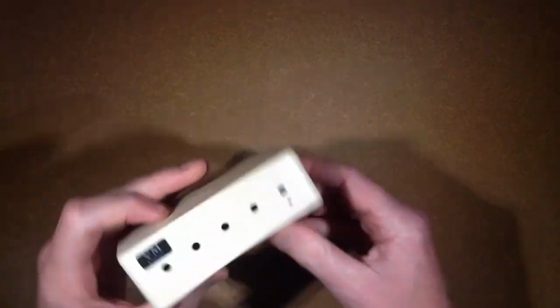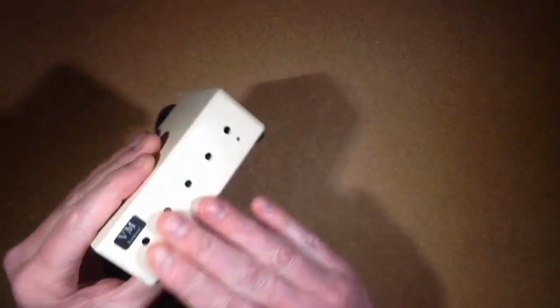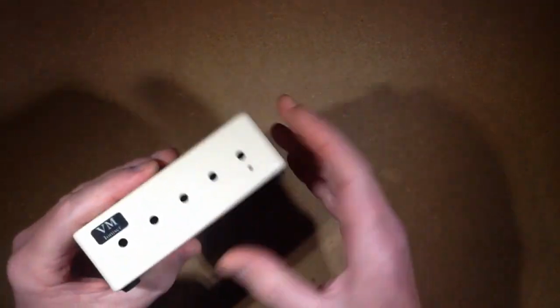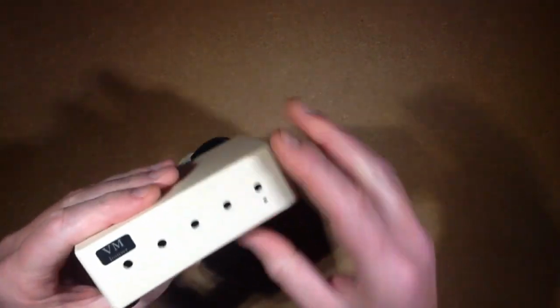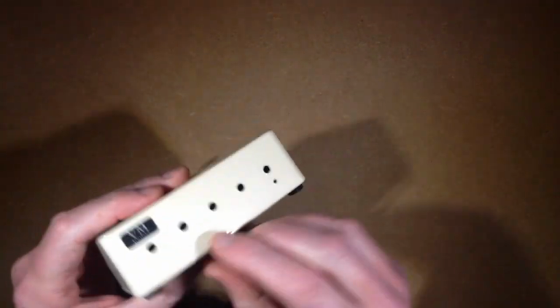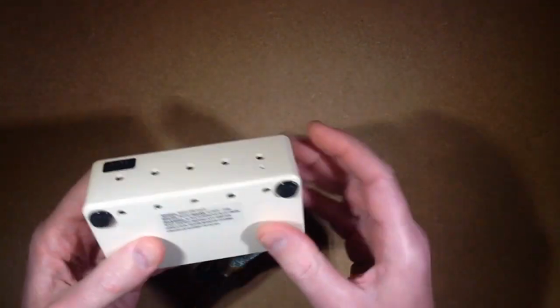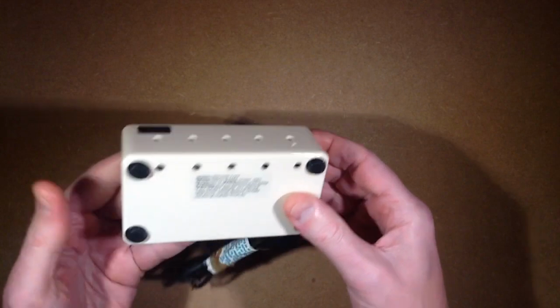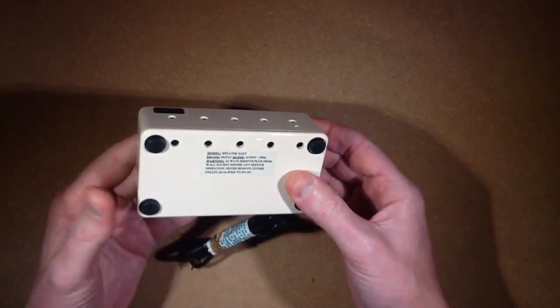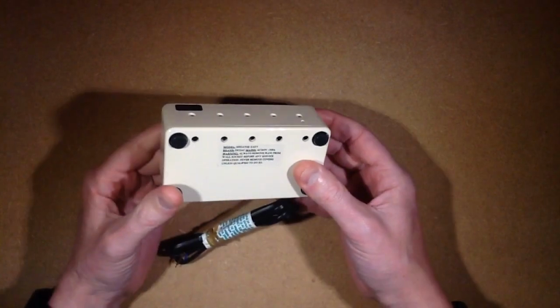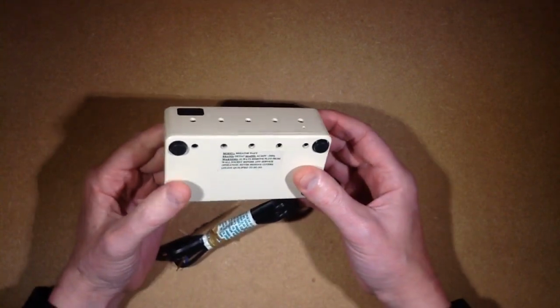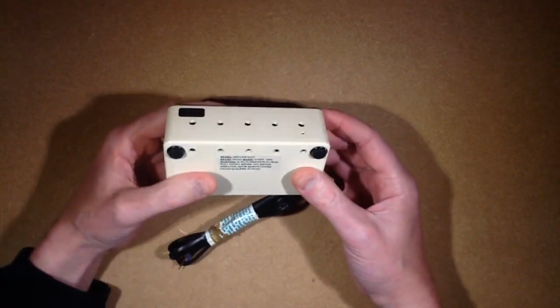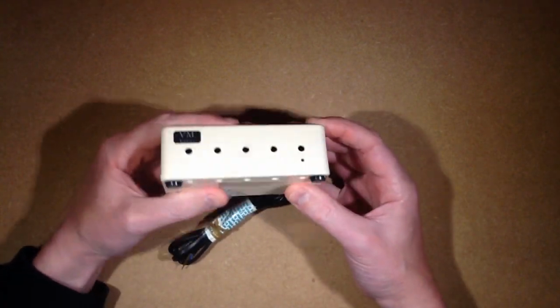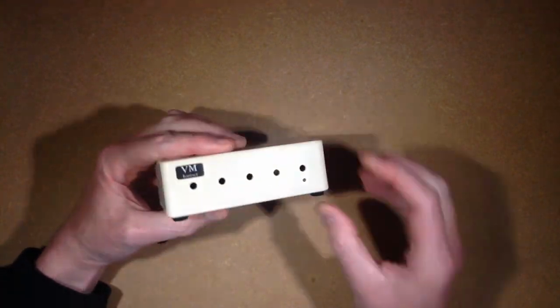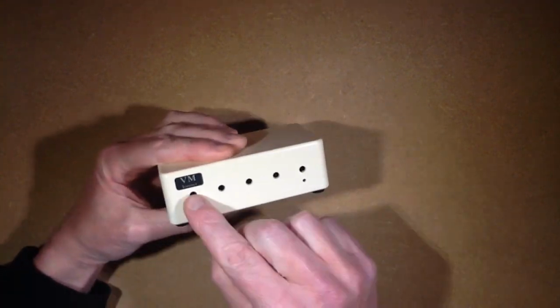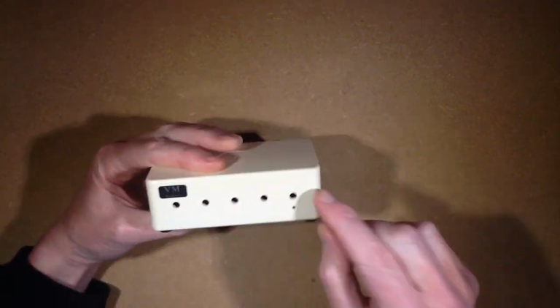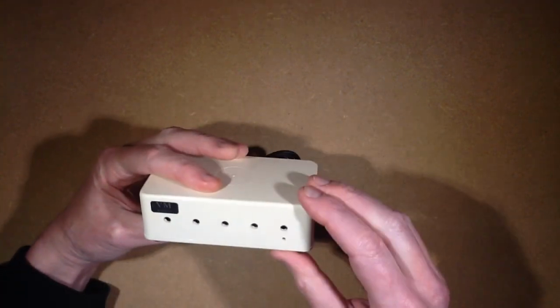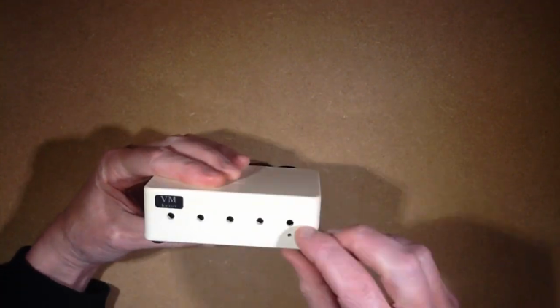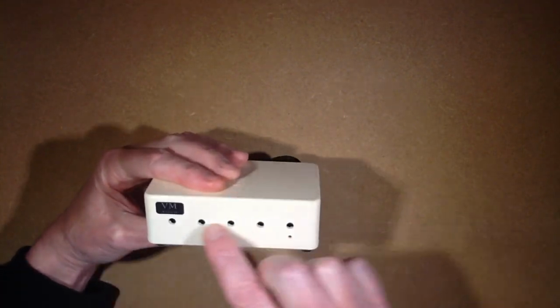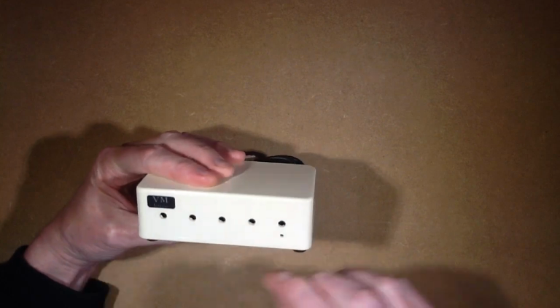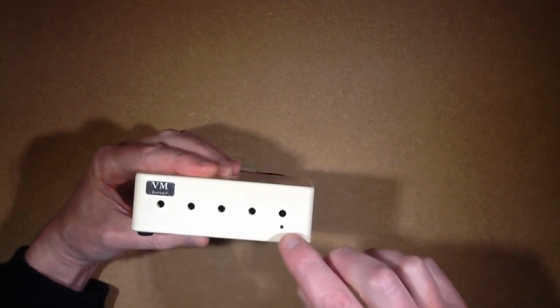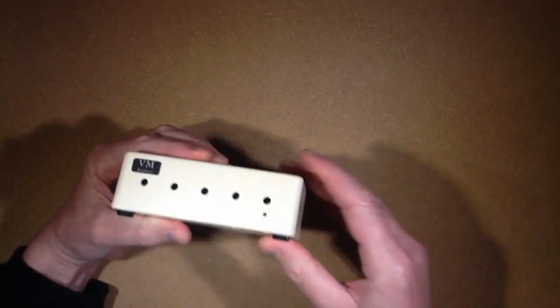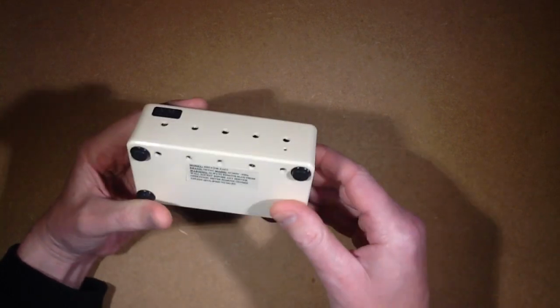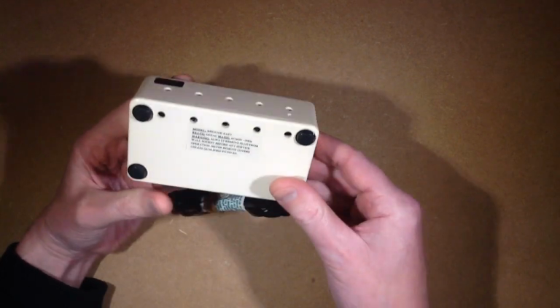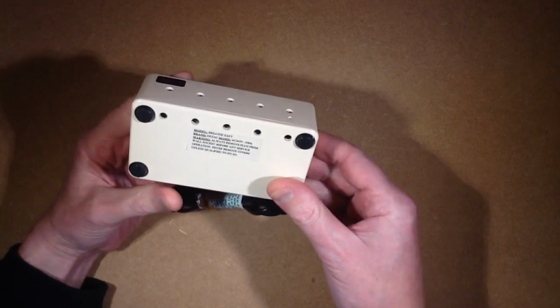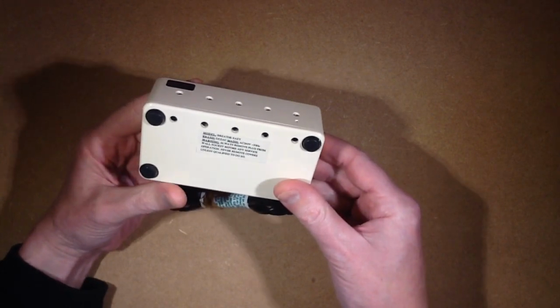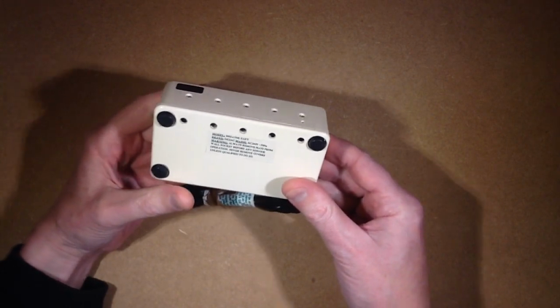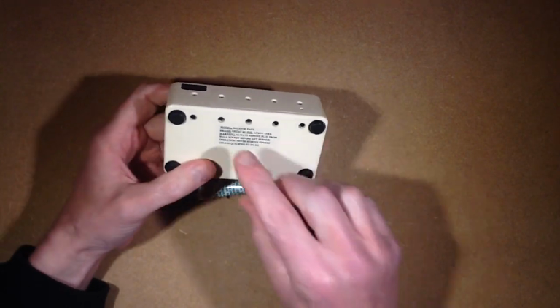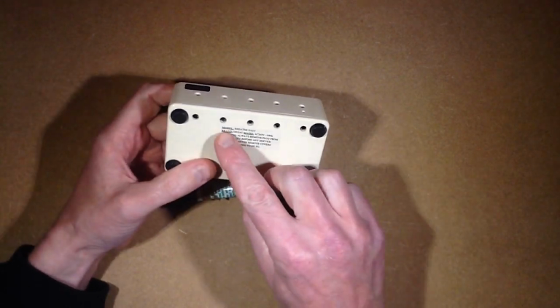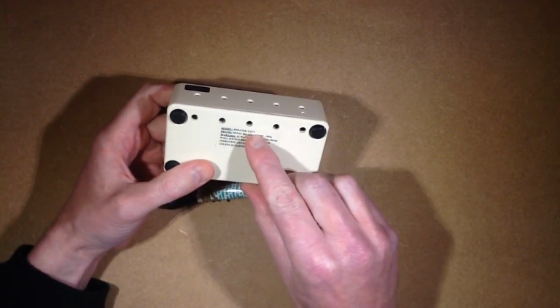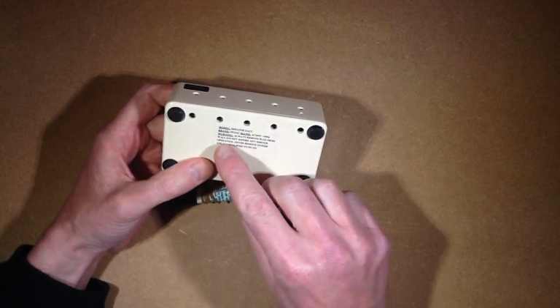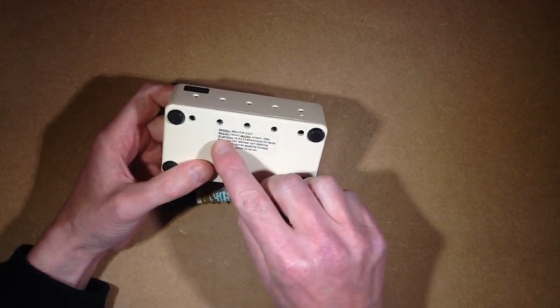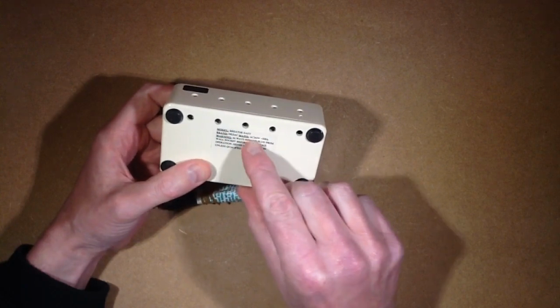Typical looking ionizer — a small case, looks like a standard hobby-type case, with holes drilled for presumably the needles behind them. And a little indicator which will almost certainly be neon. It is — it's the model Breathe Easy by Dezac.